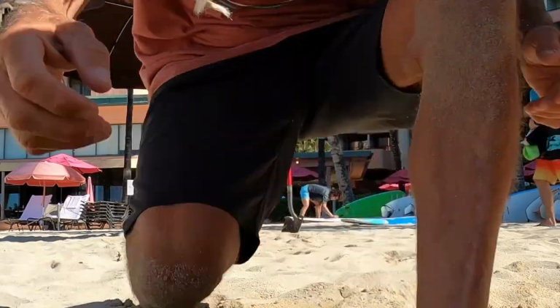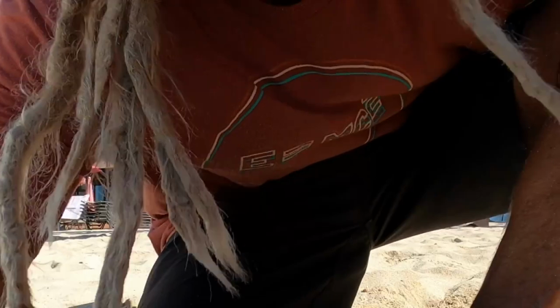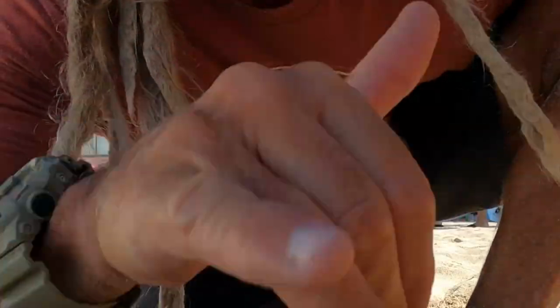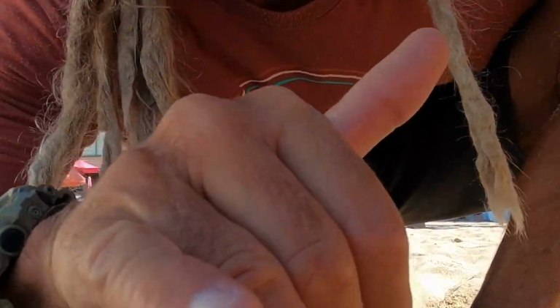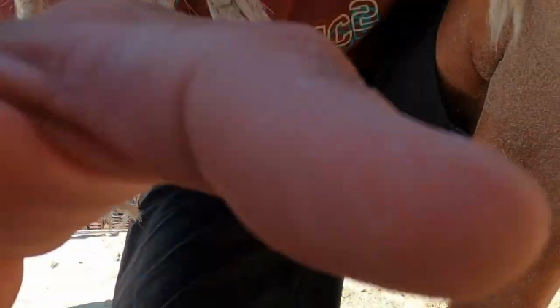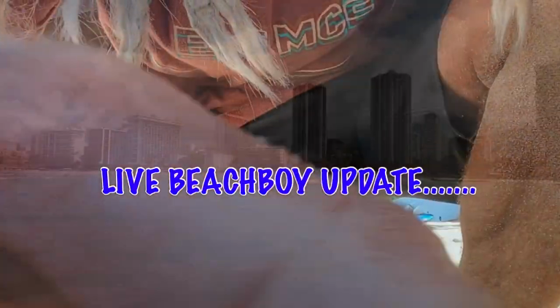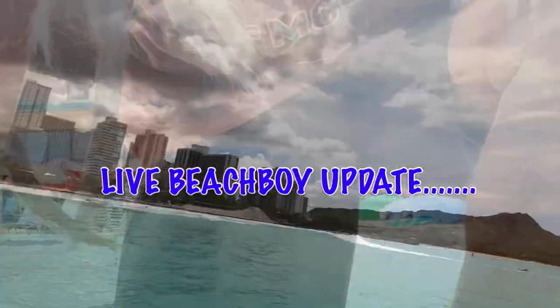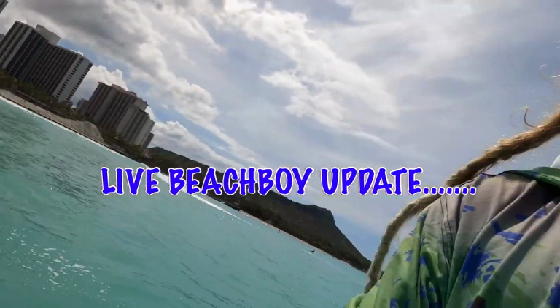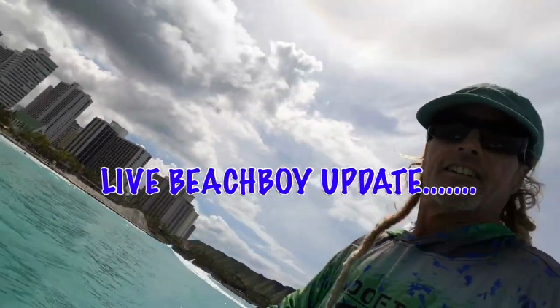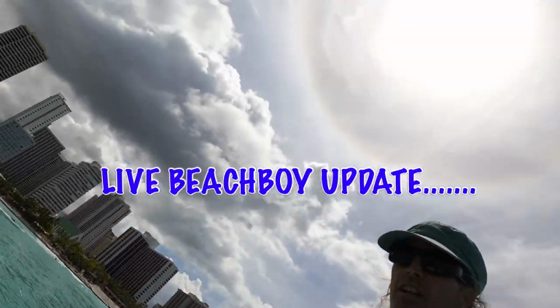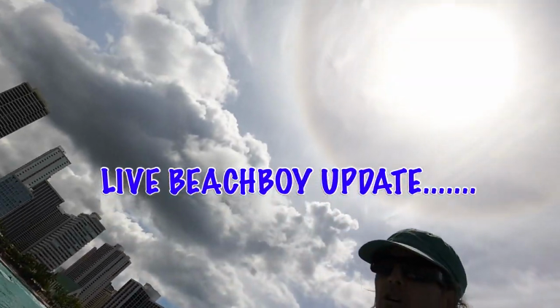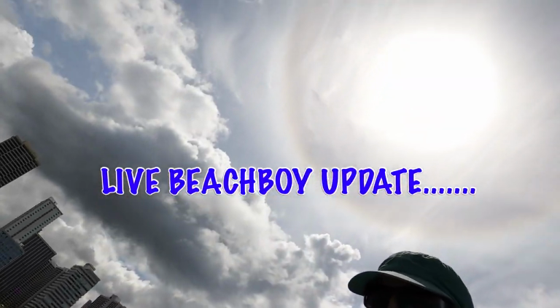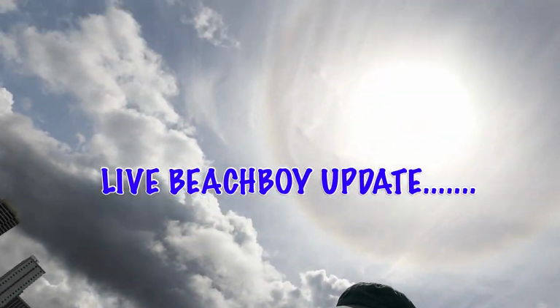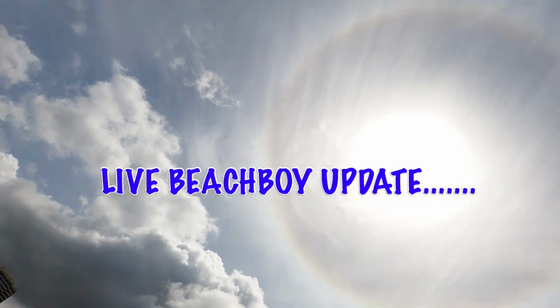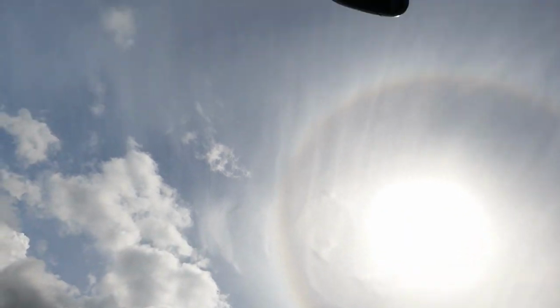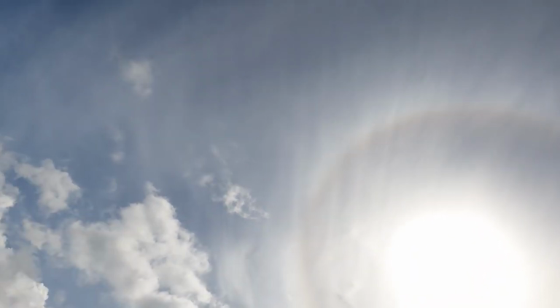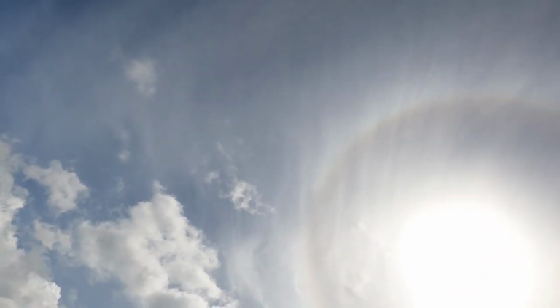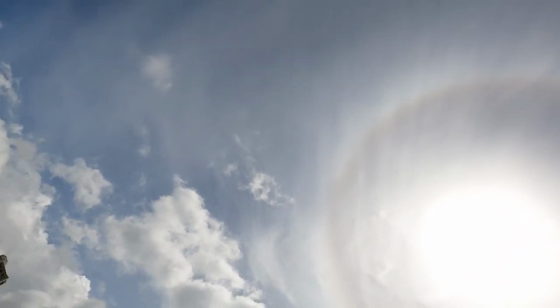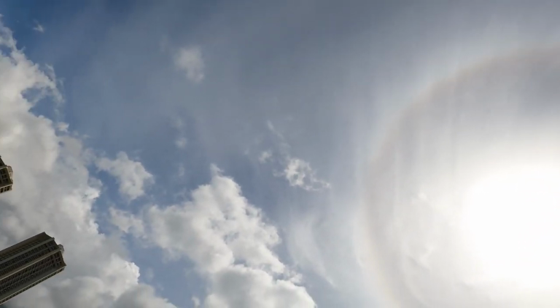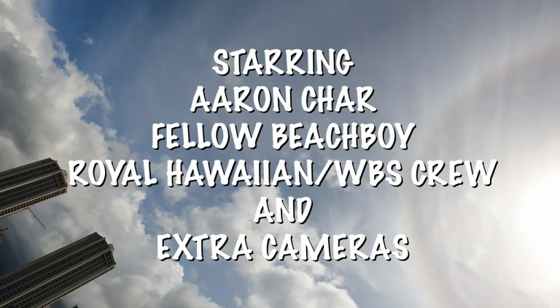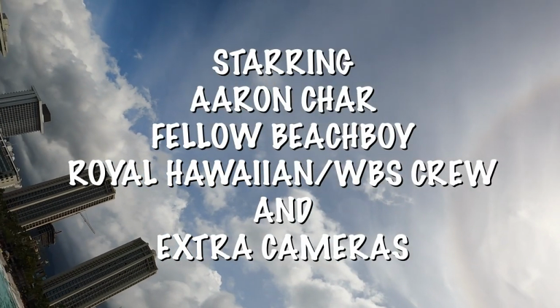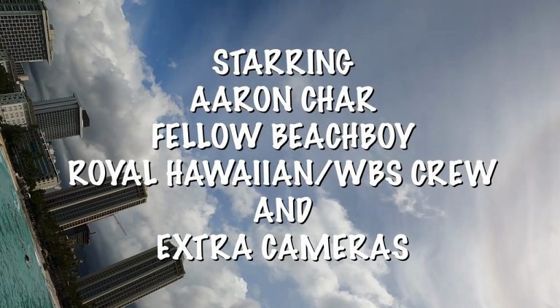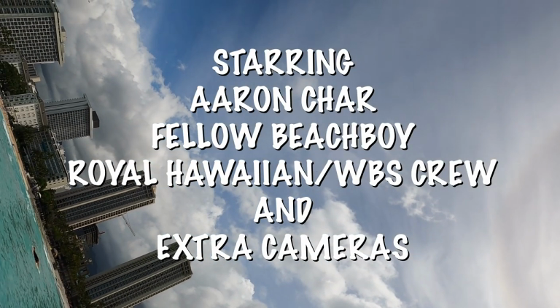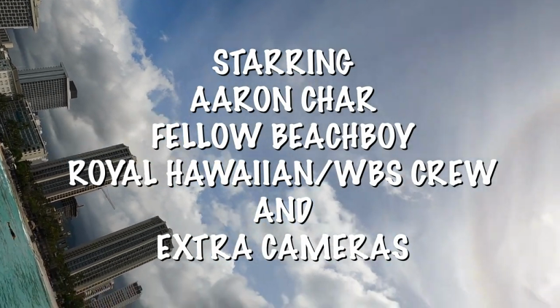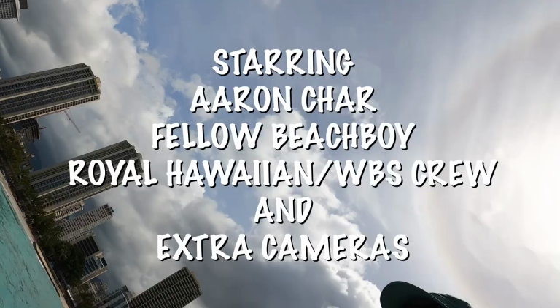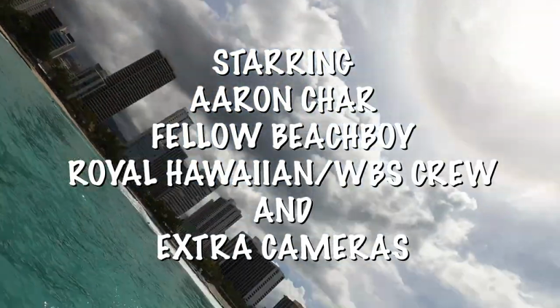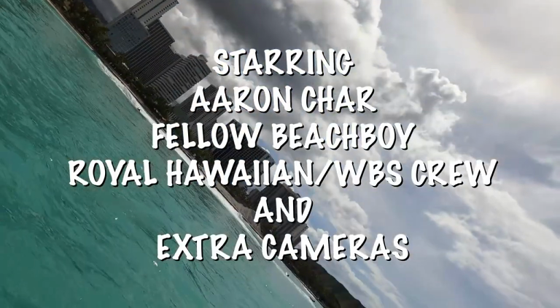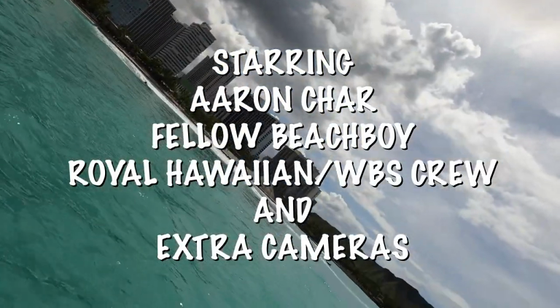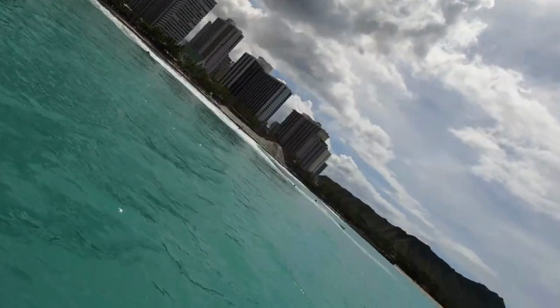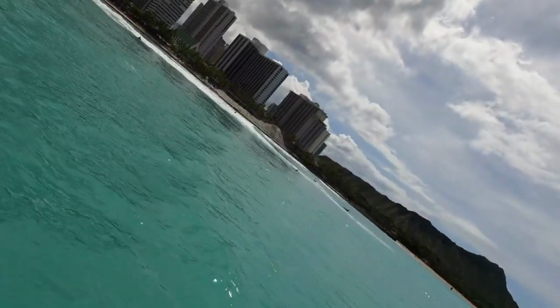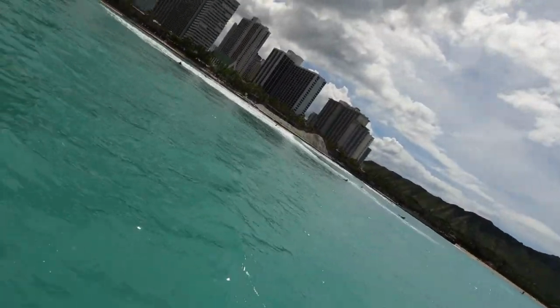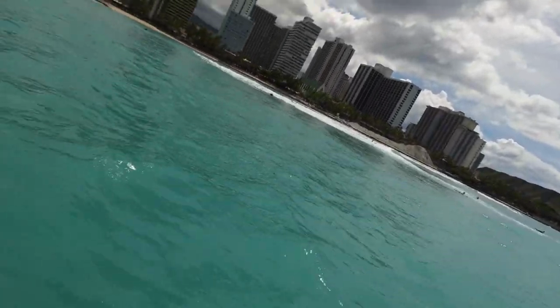Mahalo for watching. The camera's in video mode right now, it's rolling. And then this thing actually does cool stuff like this.